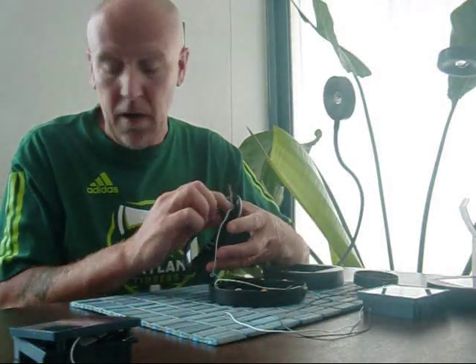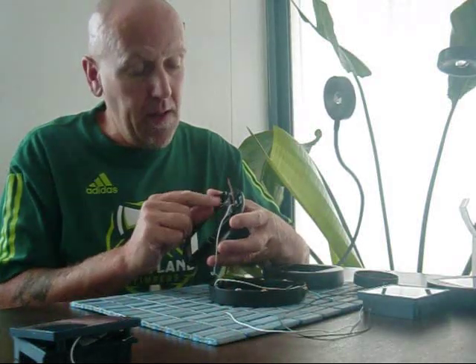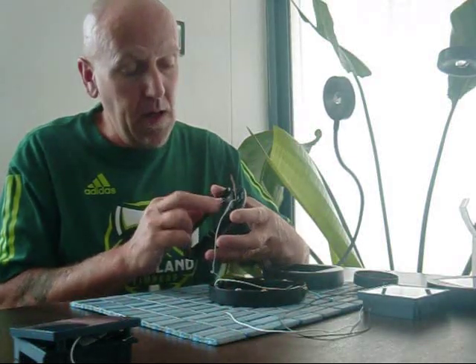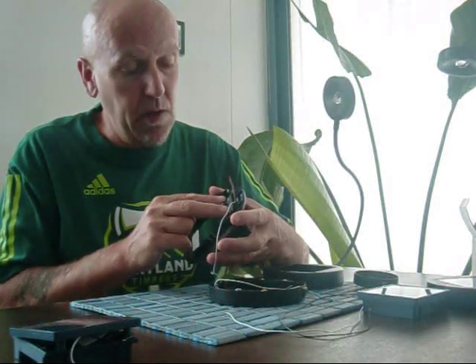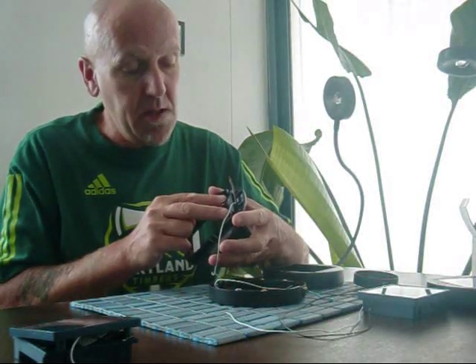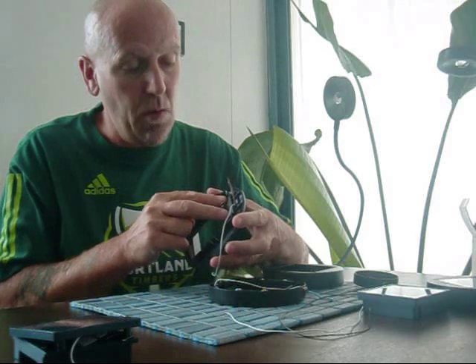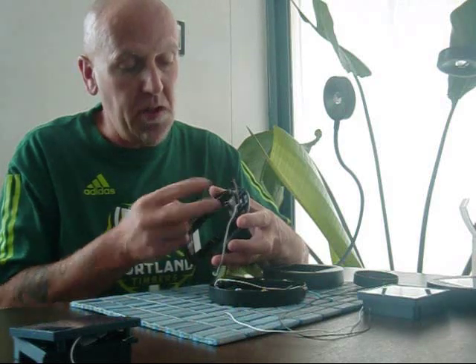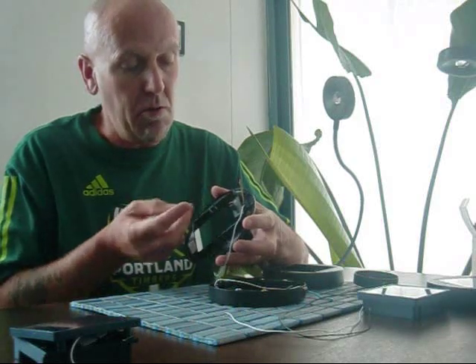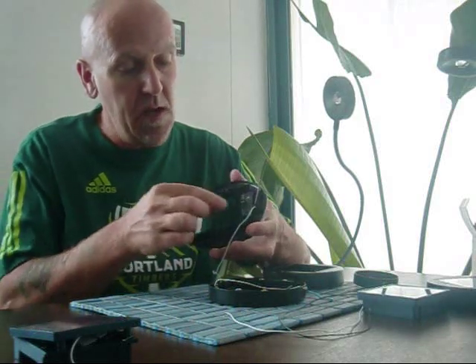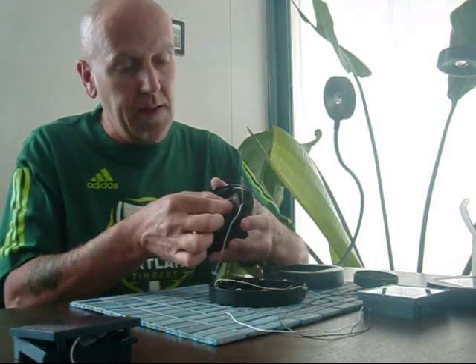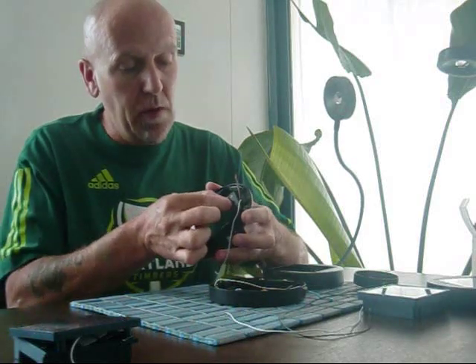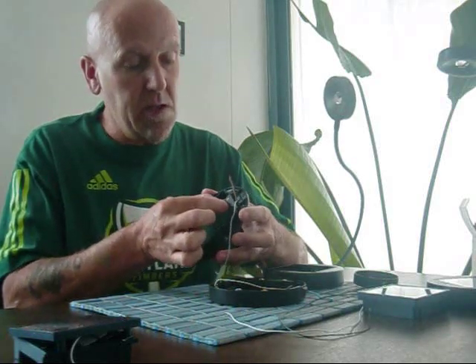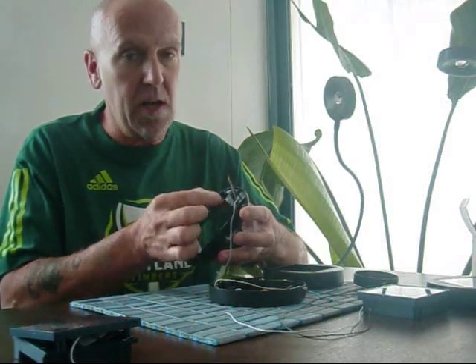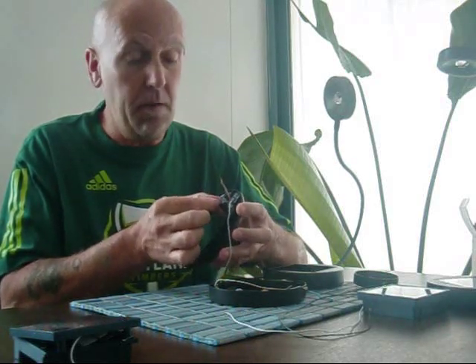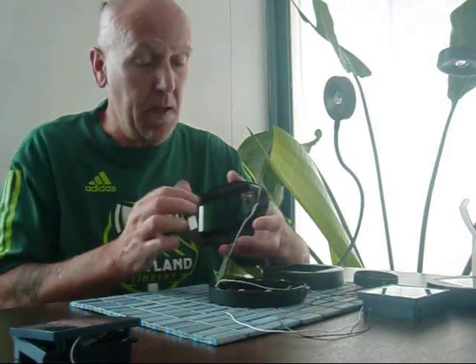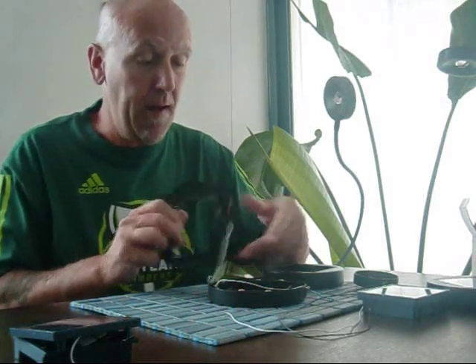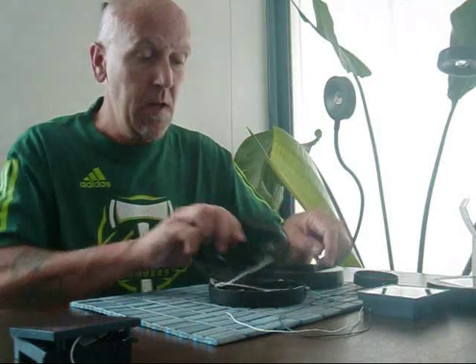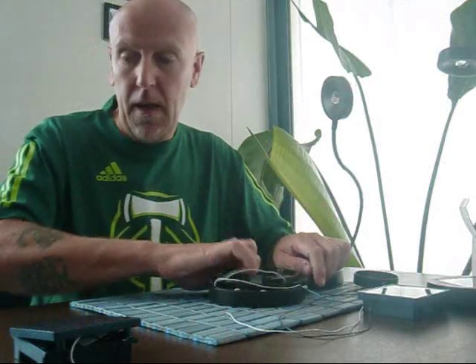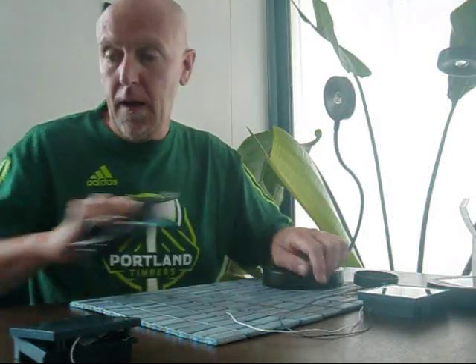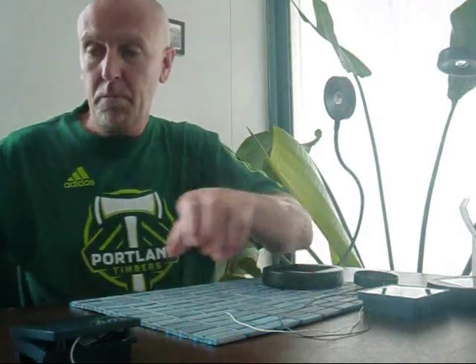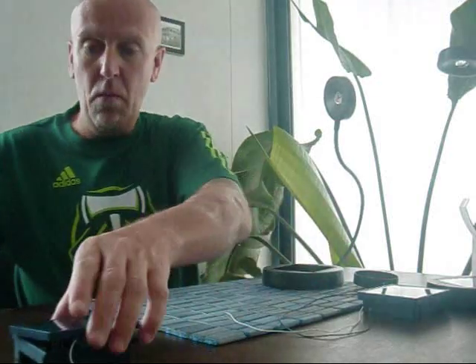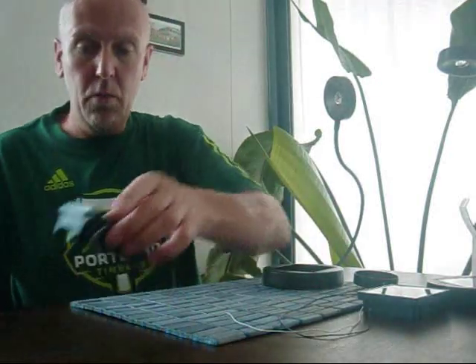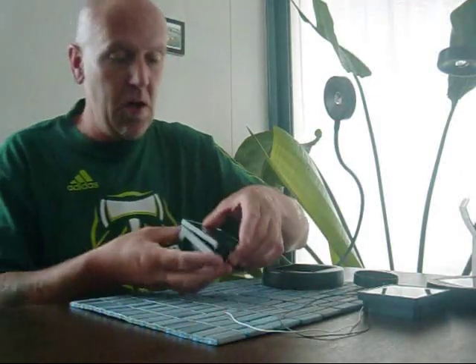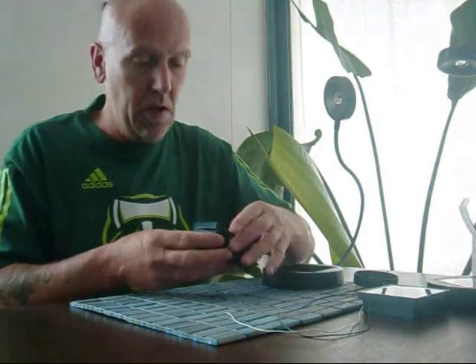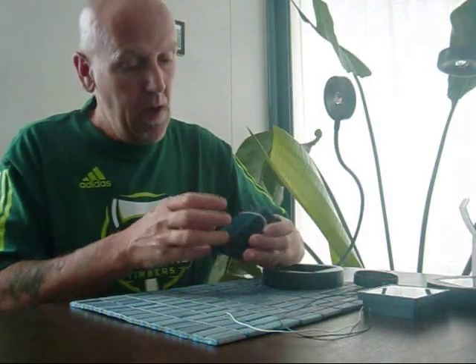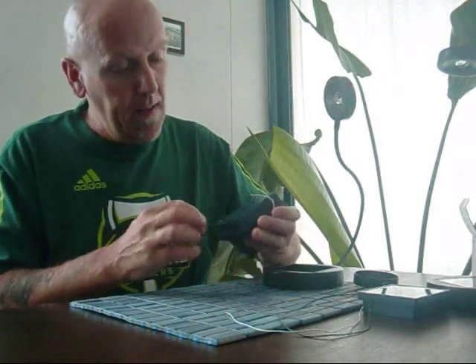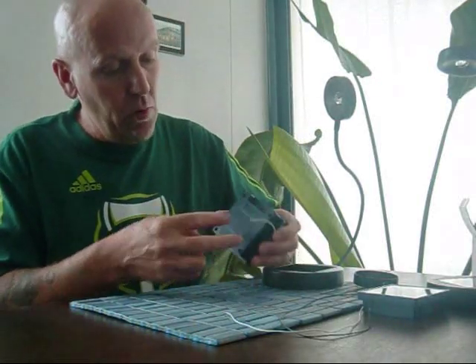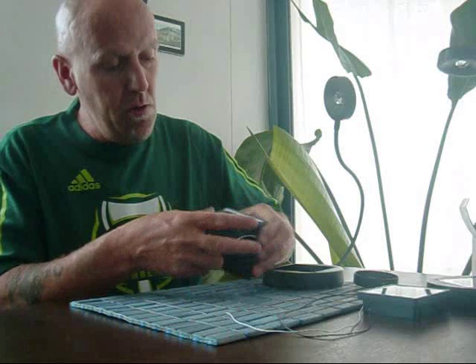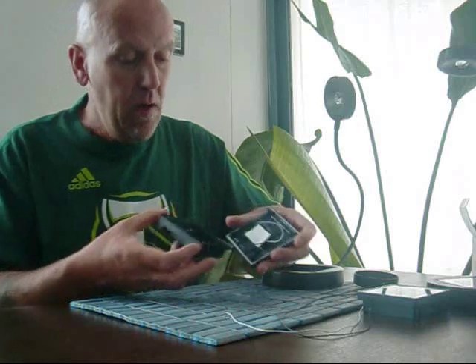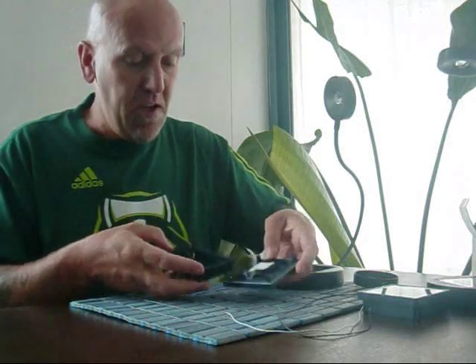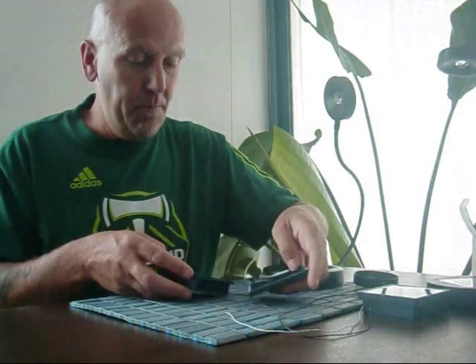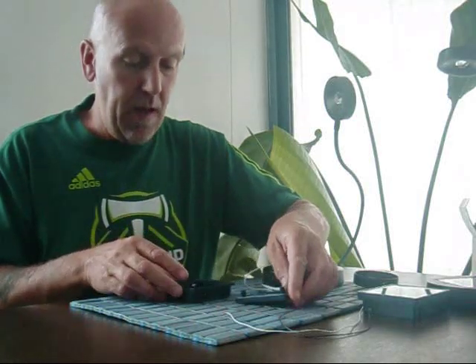I took this apart to get the two connectors out as well — just a couple of screws. These little connectors are sitting in plastic brackets. The solar cell itself is held in by four screws and just pops out.